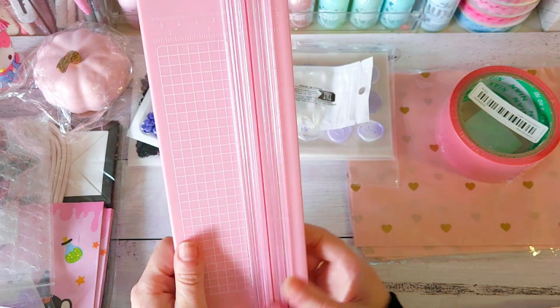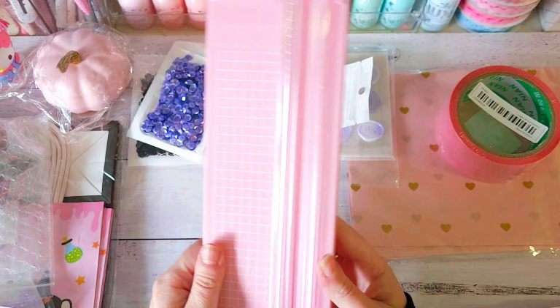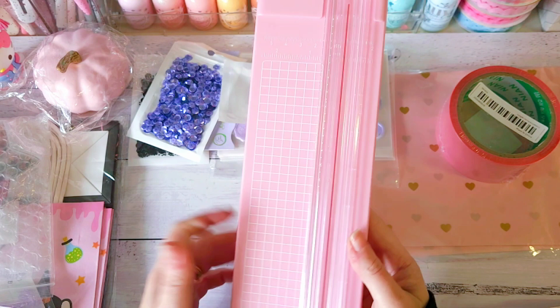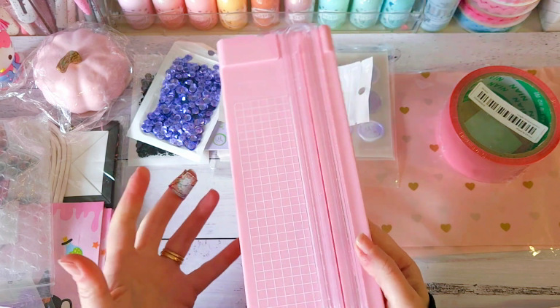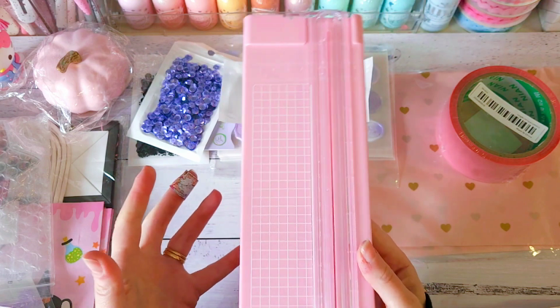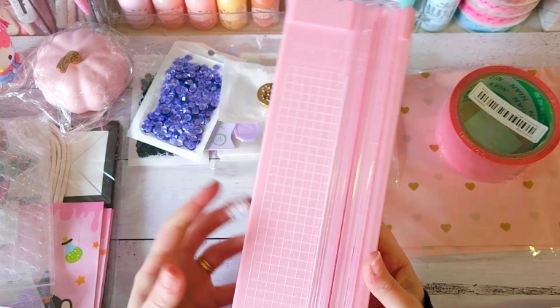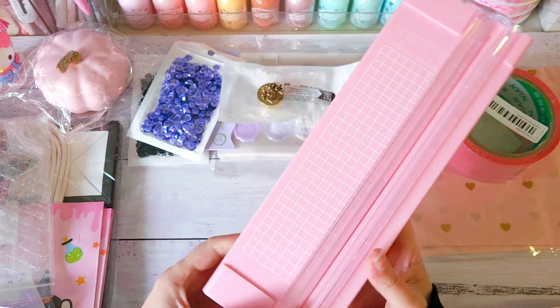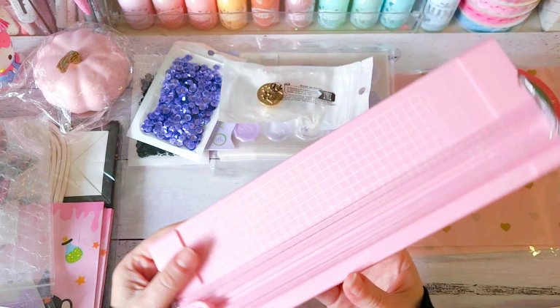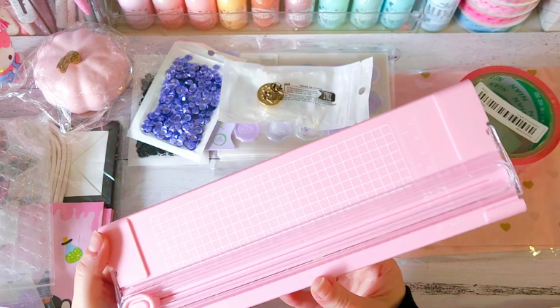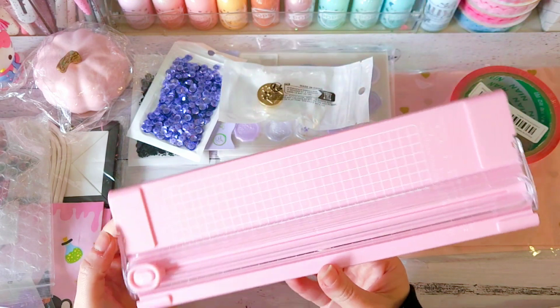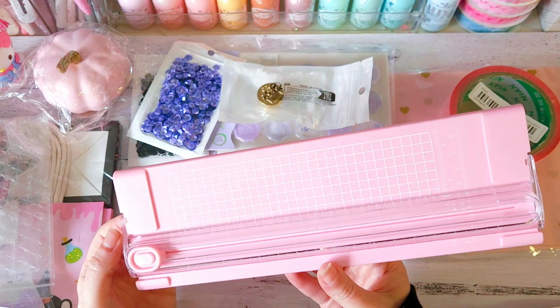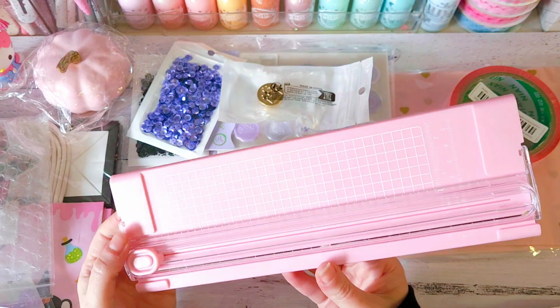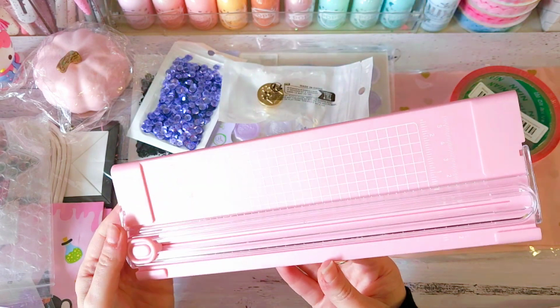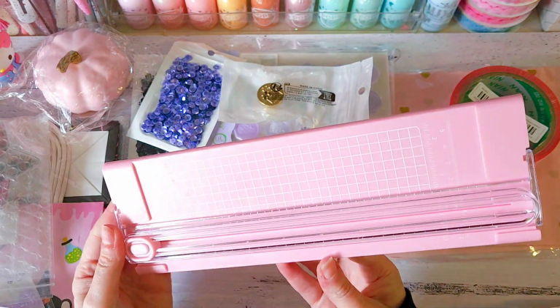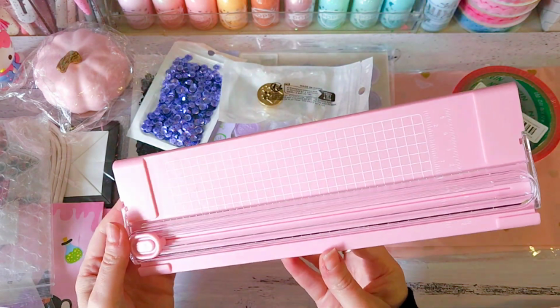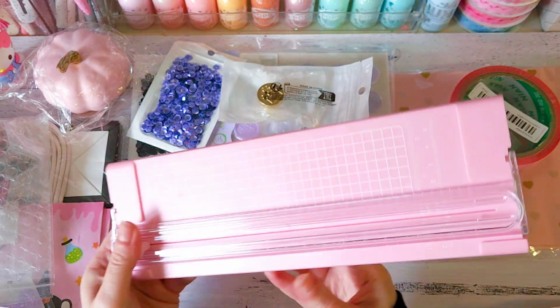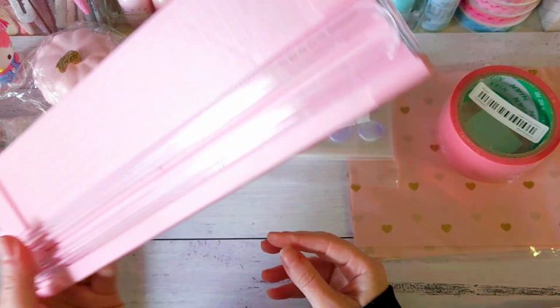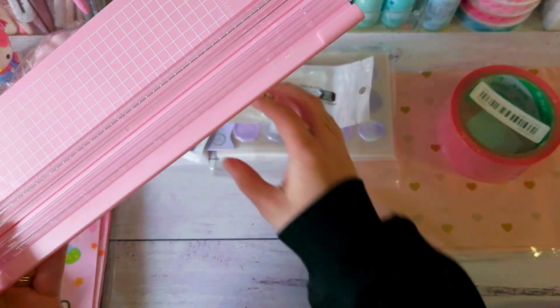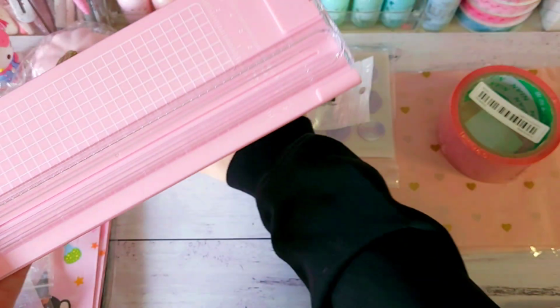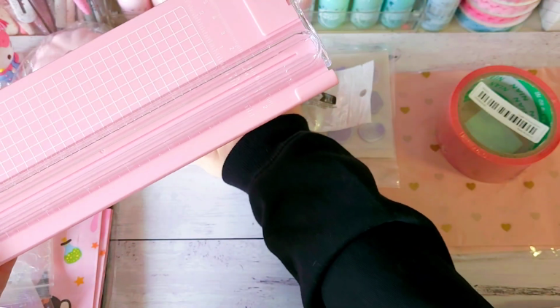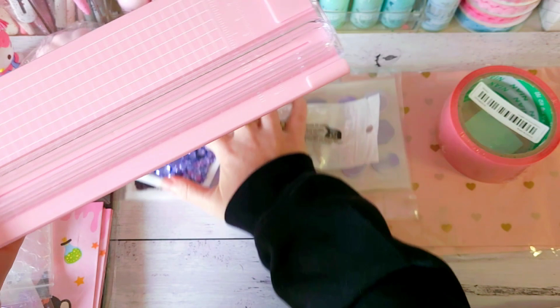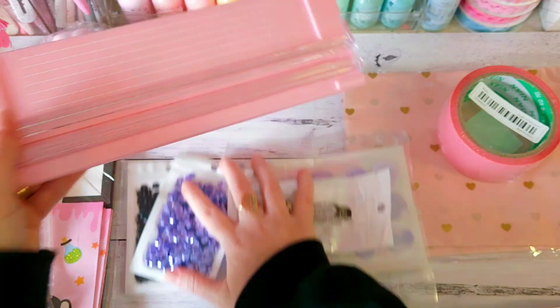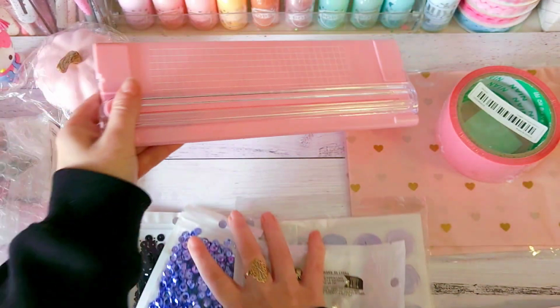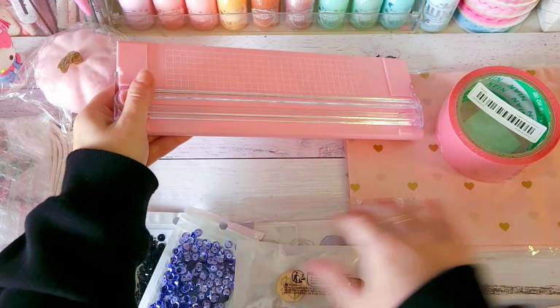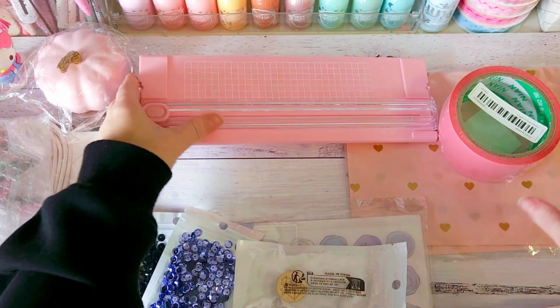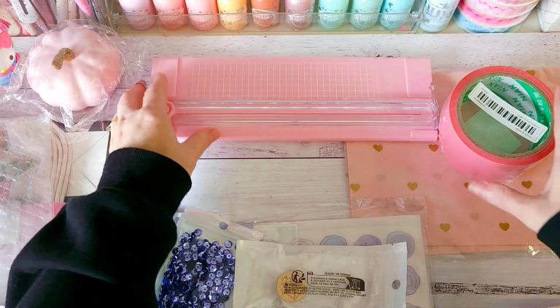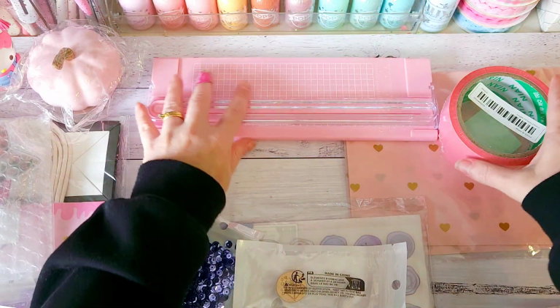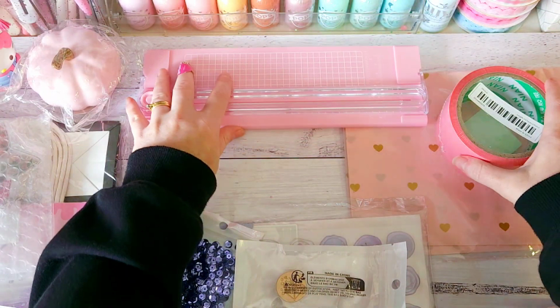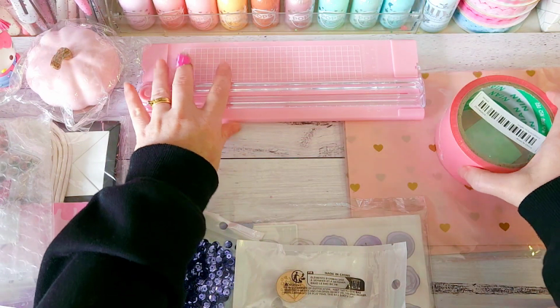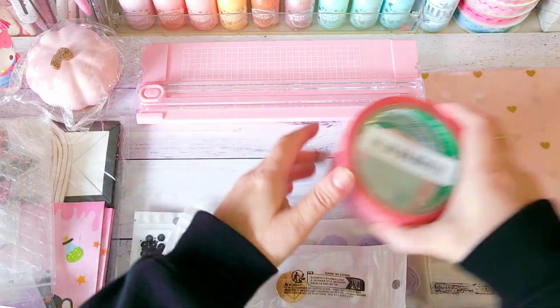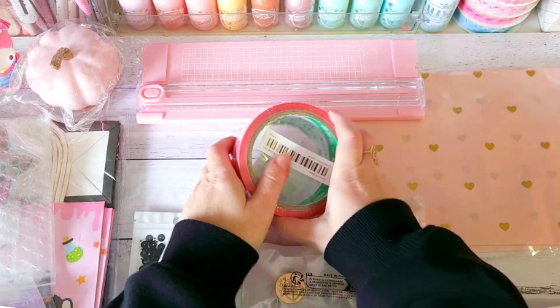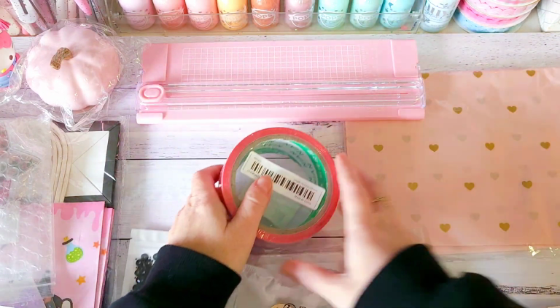Yeah, this is great for when you're wanting to go away and just cut some smaller pieces of paper to make embellishments and things like that, and it was a really good price as well.